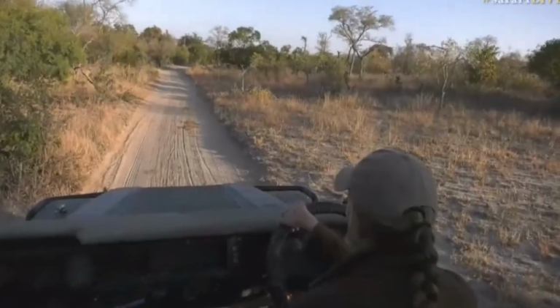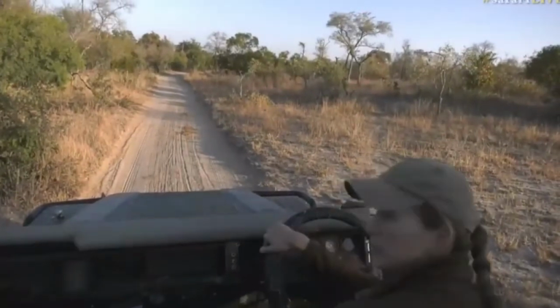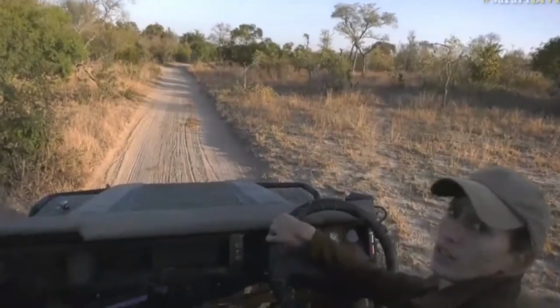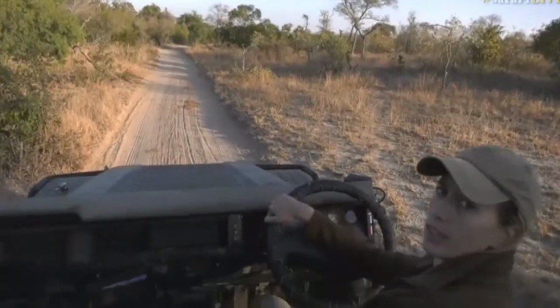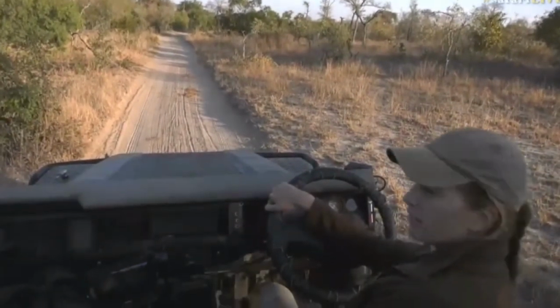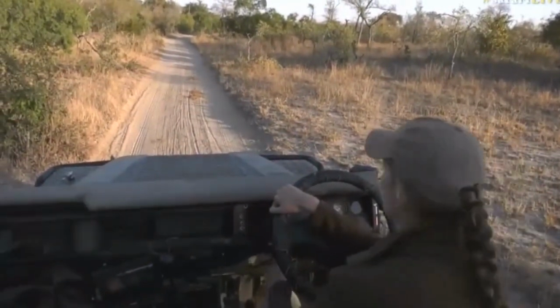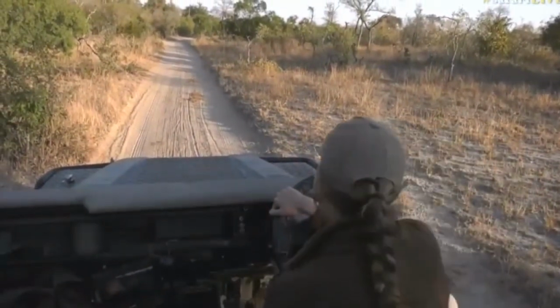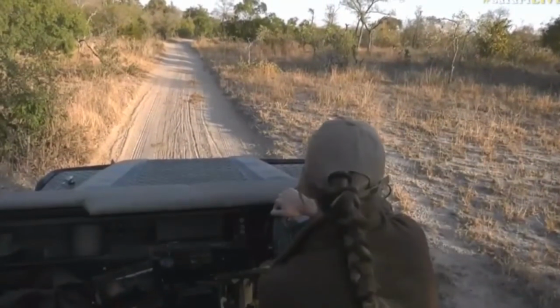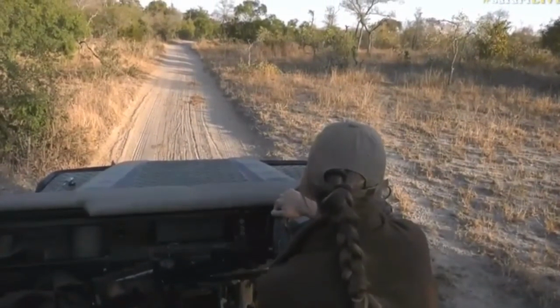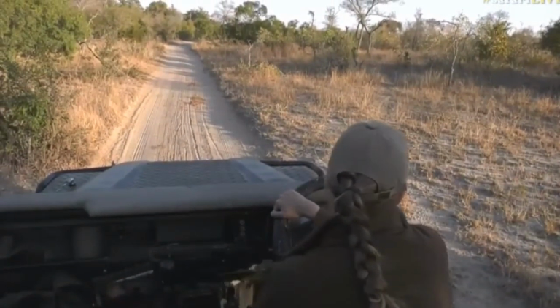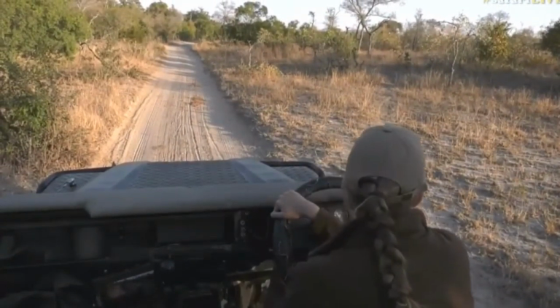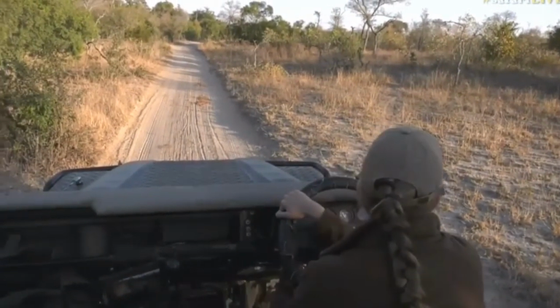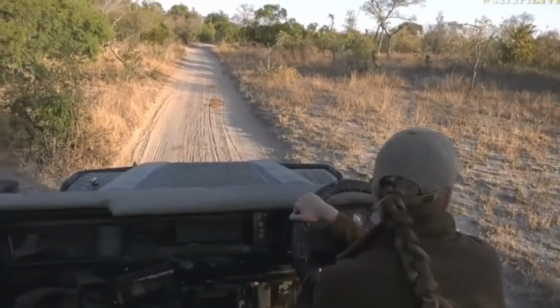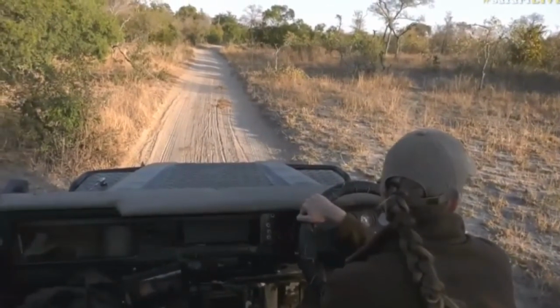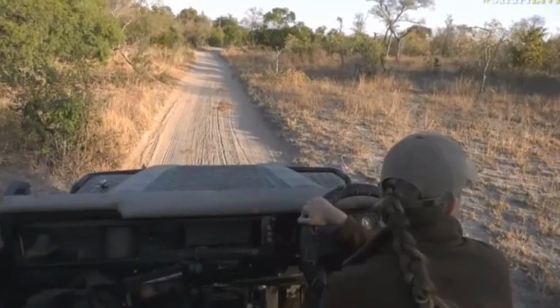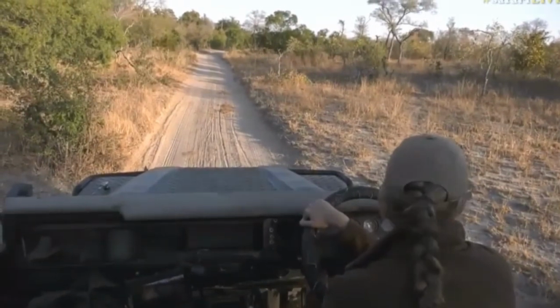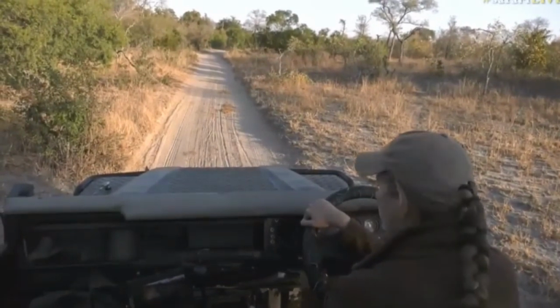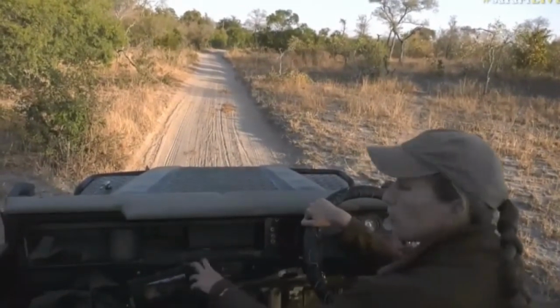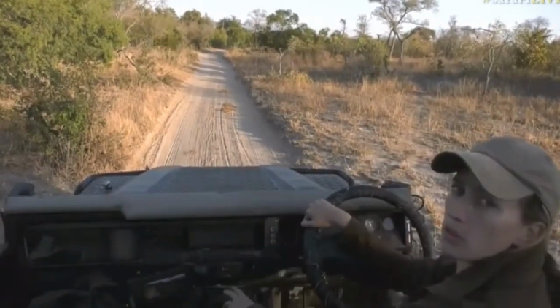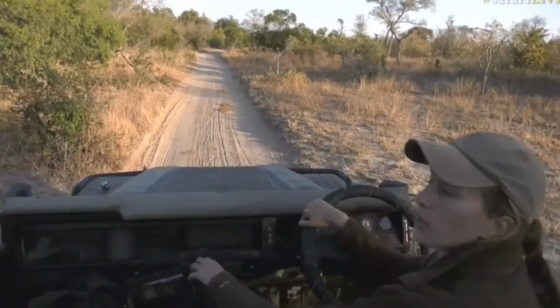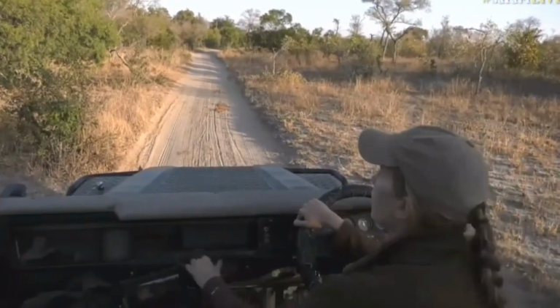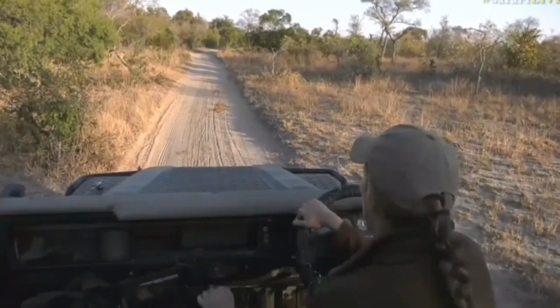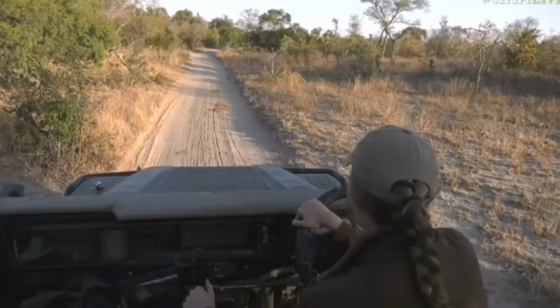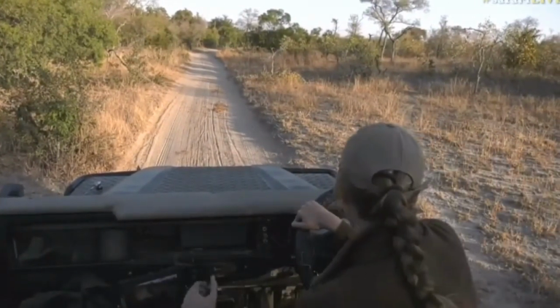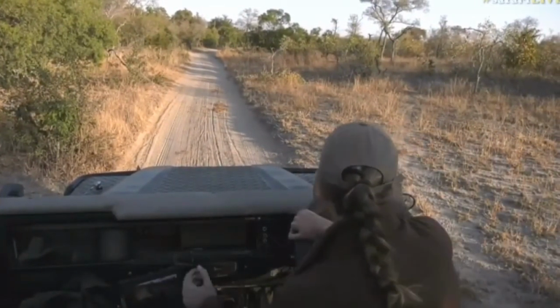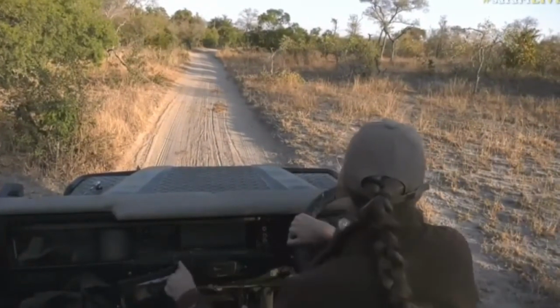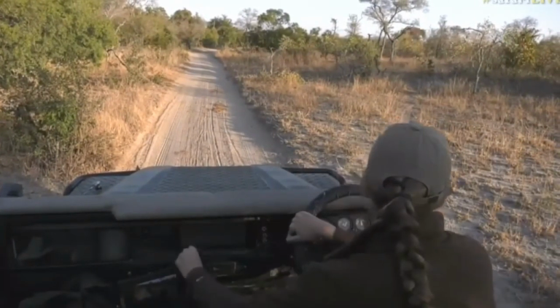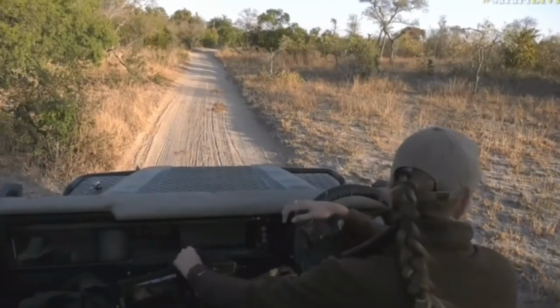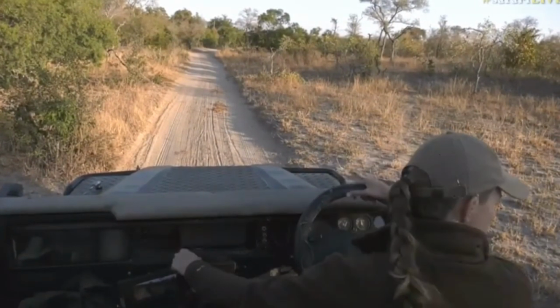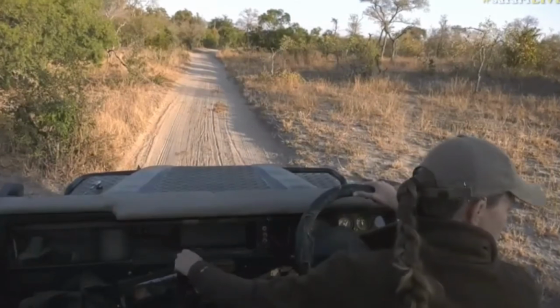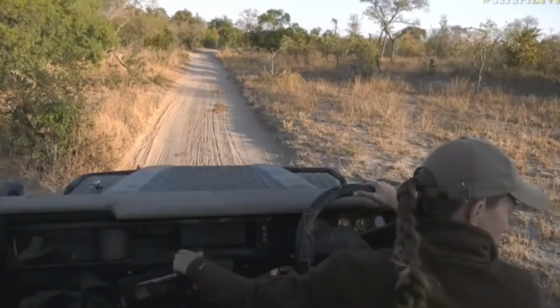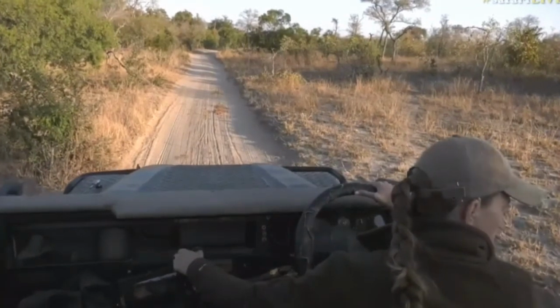It seems like they've been walking through the bushes, so let's see if maybe we can bump into them again on the other side or just around the corner — or who knows, maybe we'll find something else around the corner.